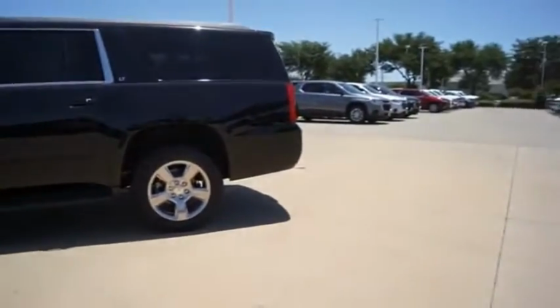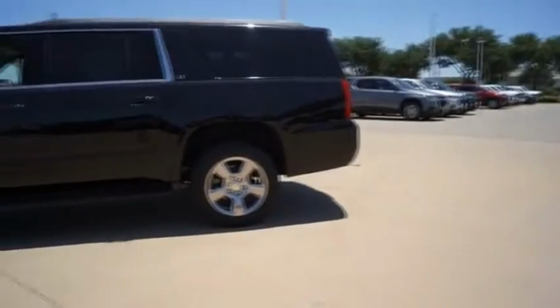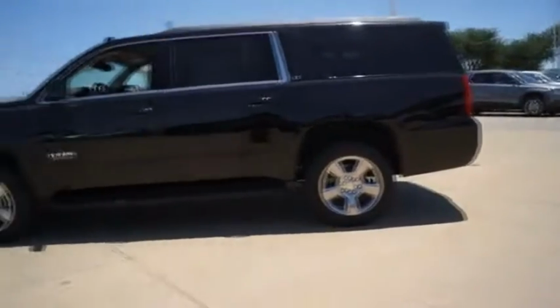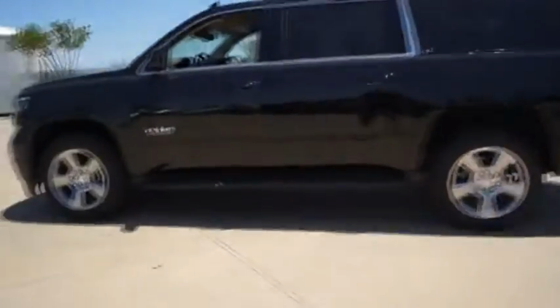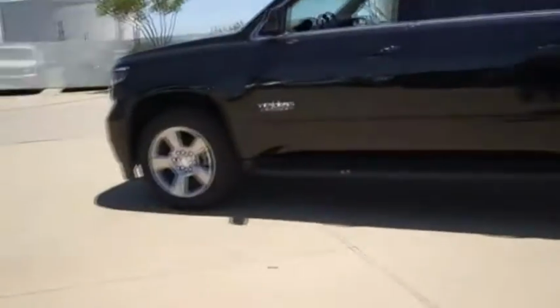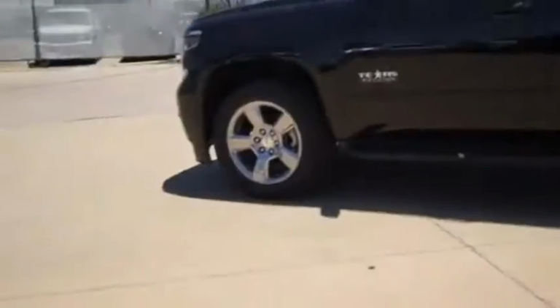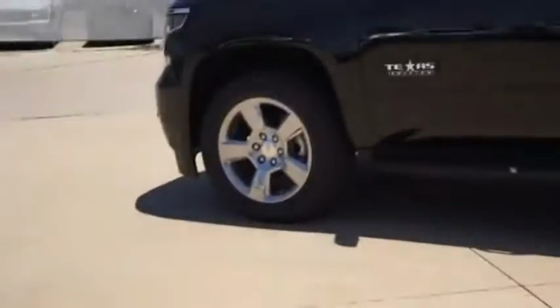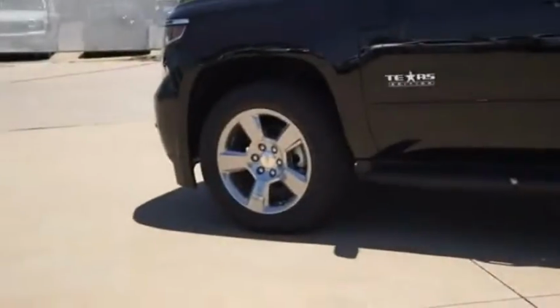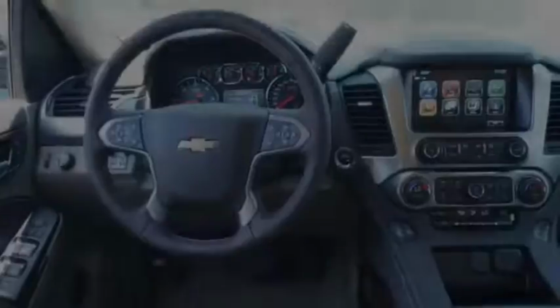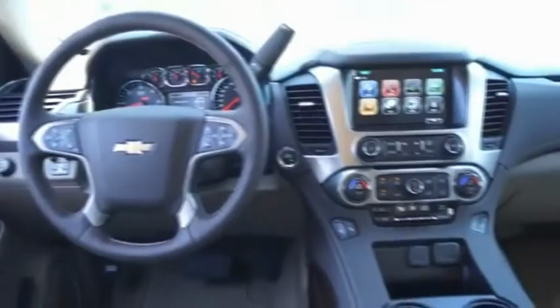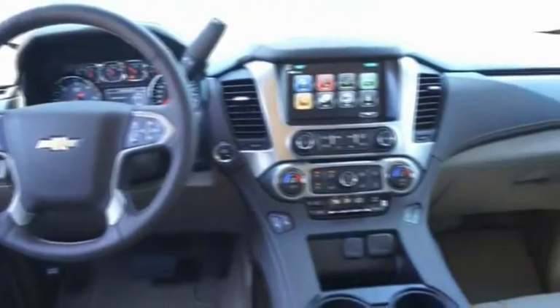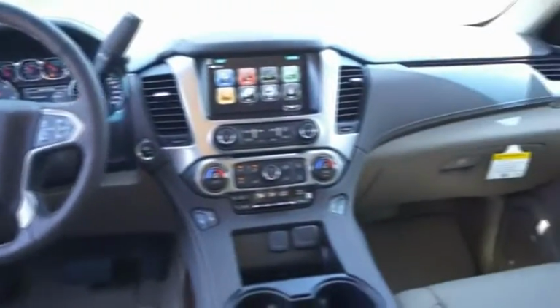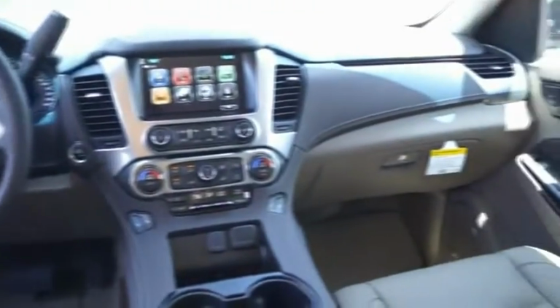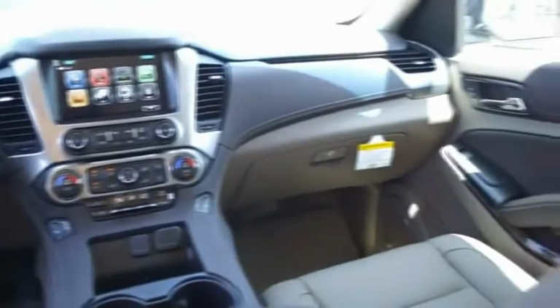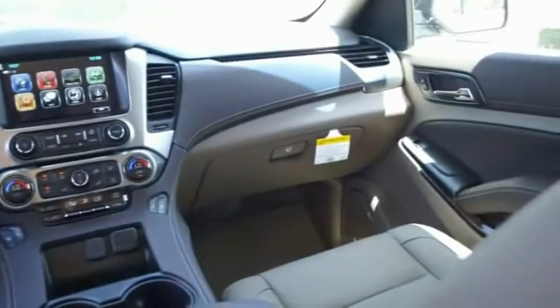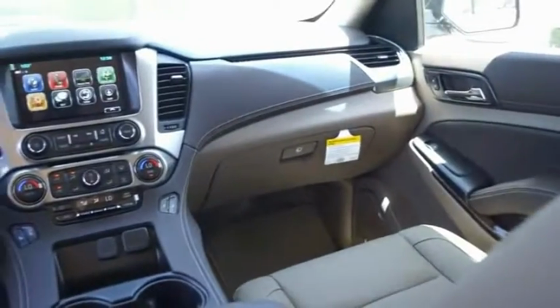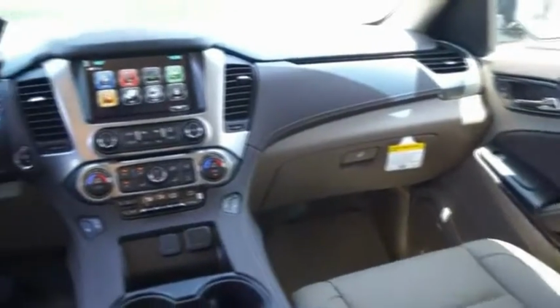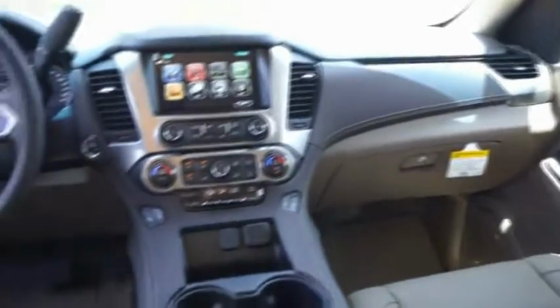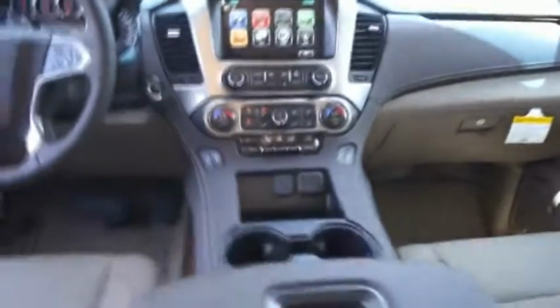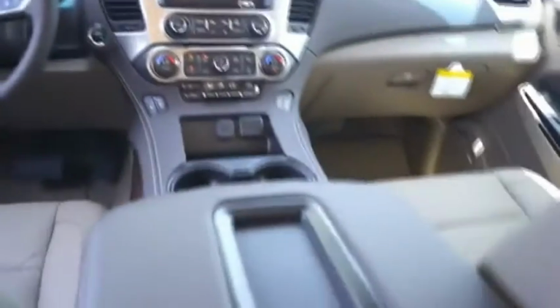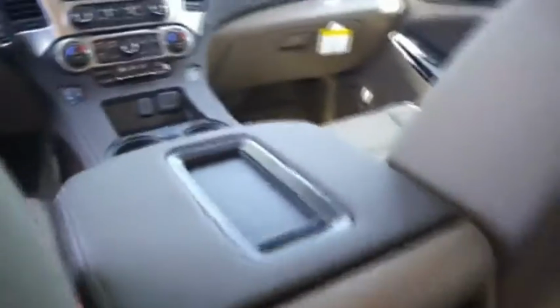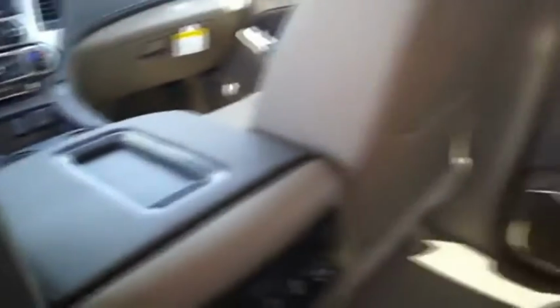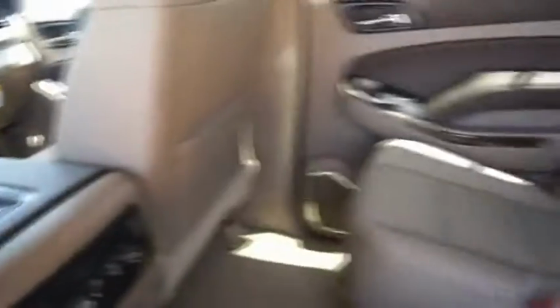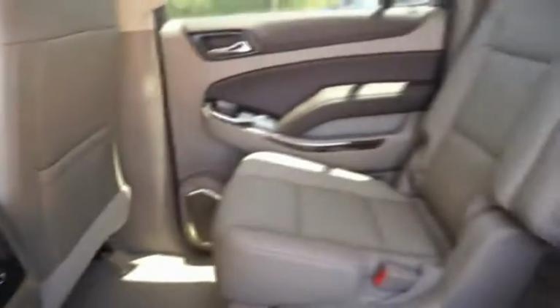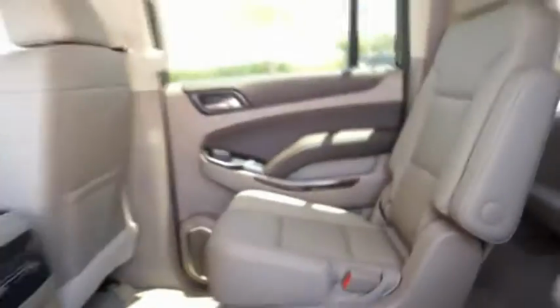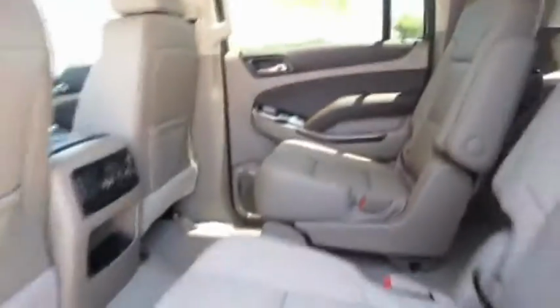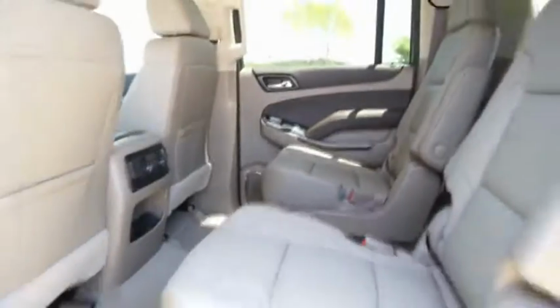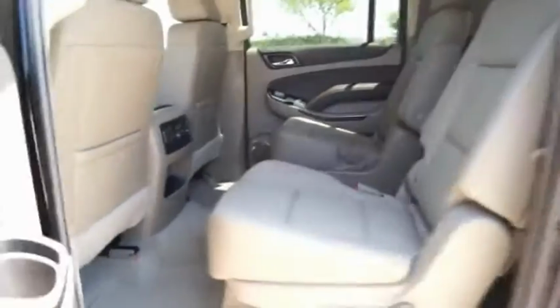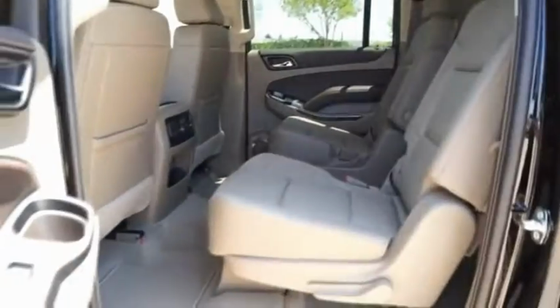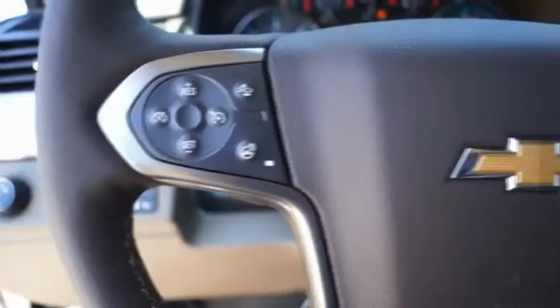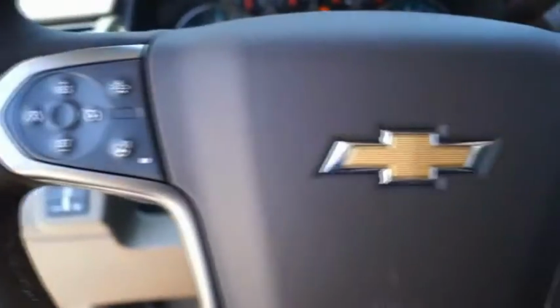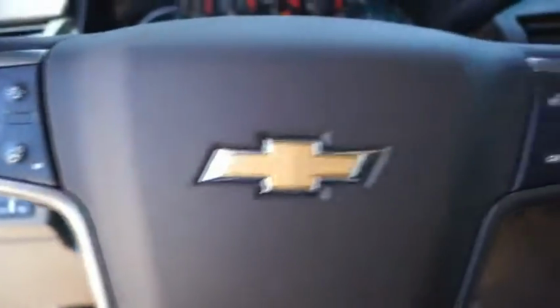The Suburban excels at towing heavy trailers, hauling loads of people and gear, and enduring hard use and rugged terrain. A vehicle like this doesn't come along every day. Come in and get it before someone else does.